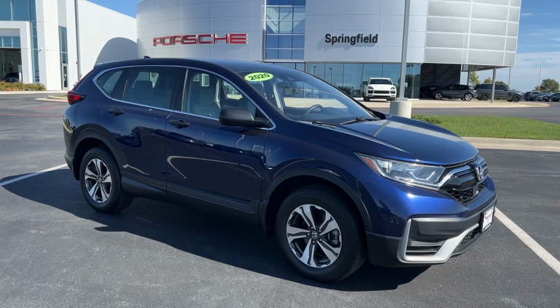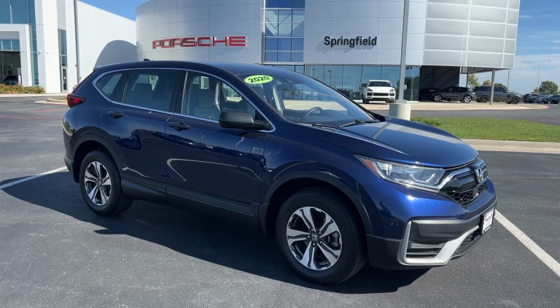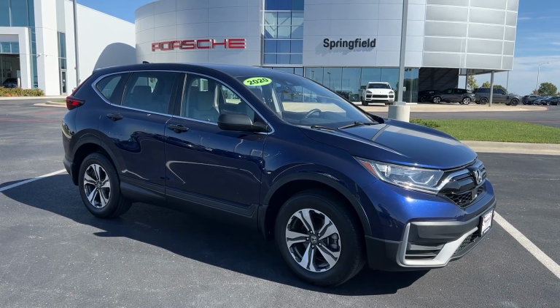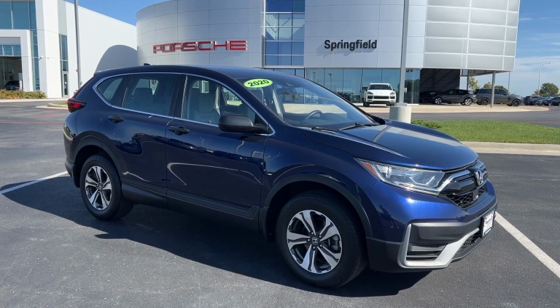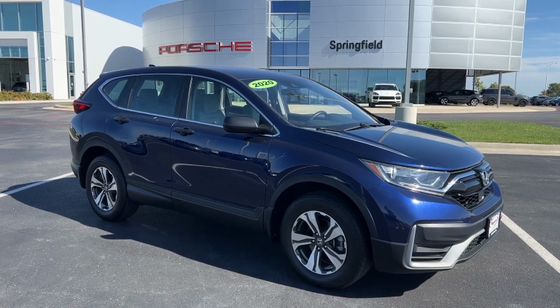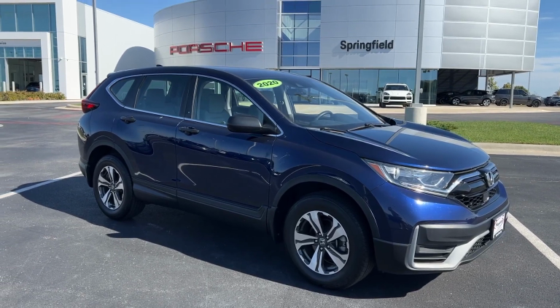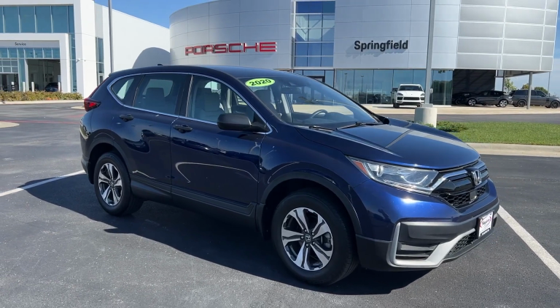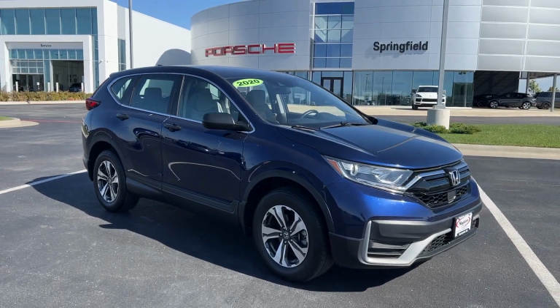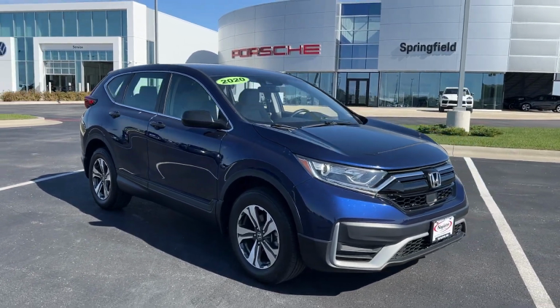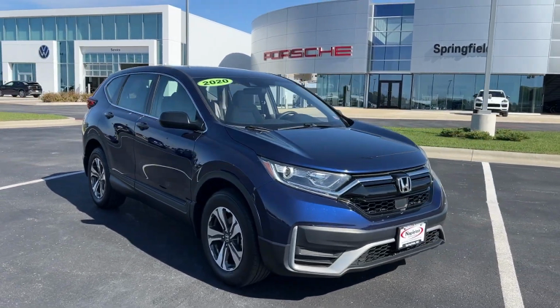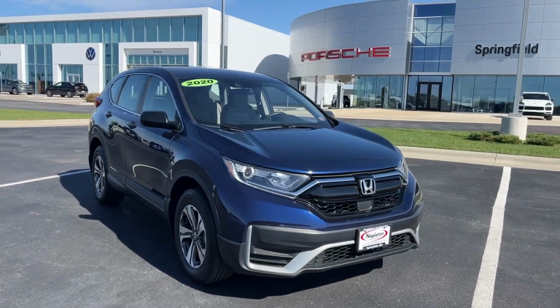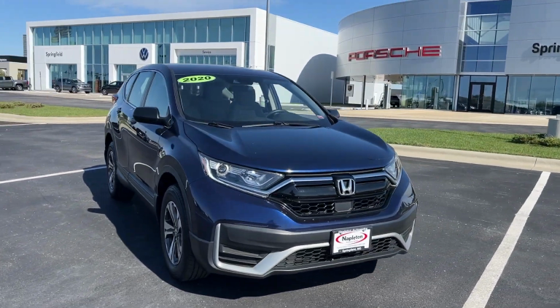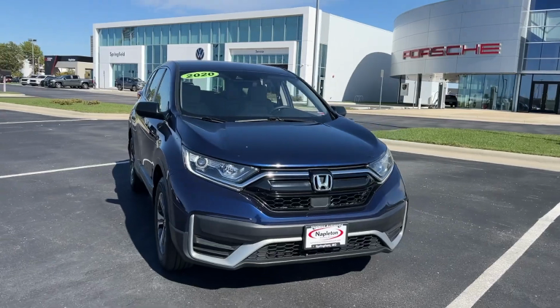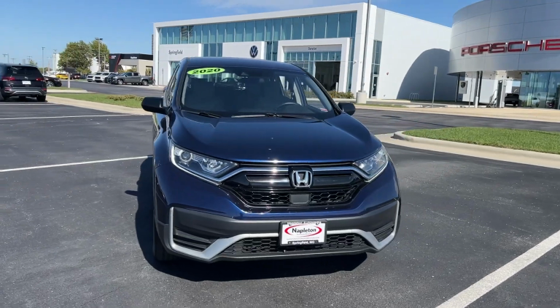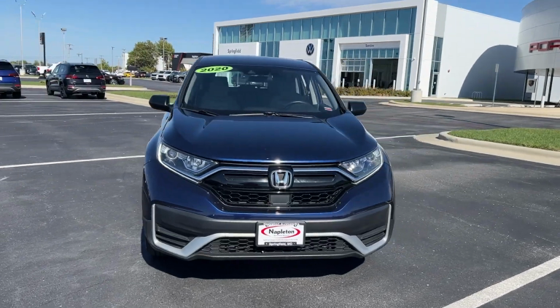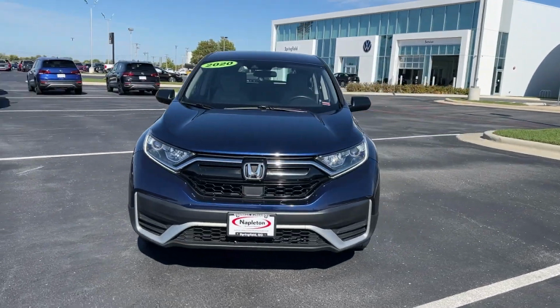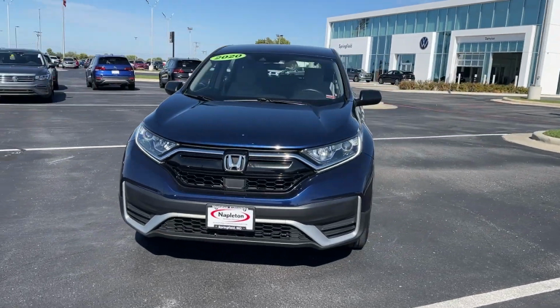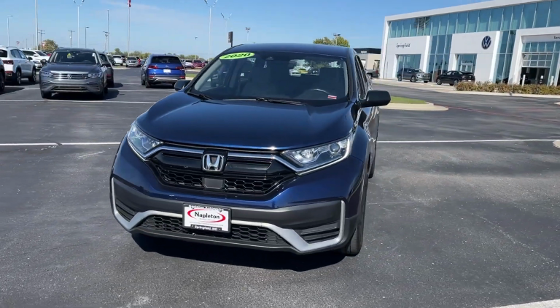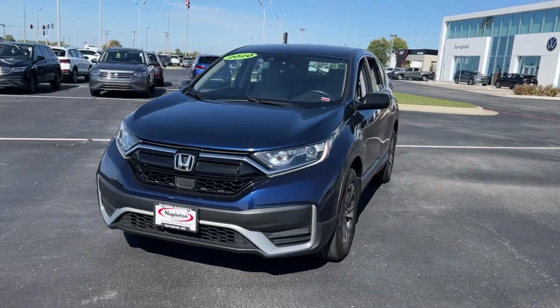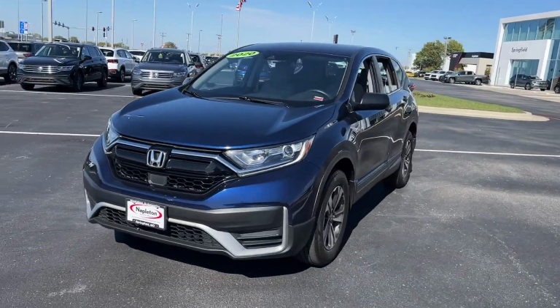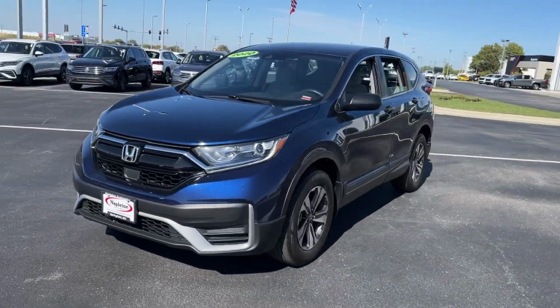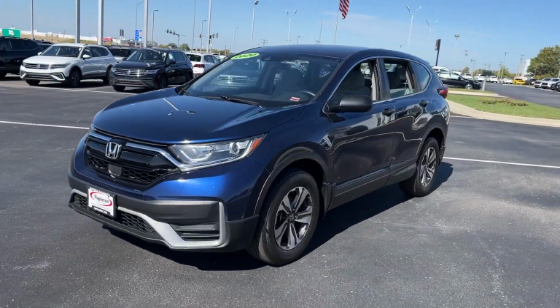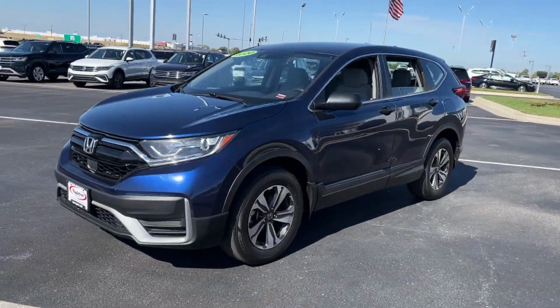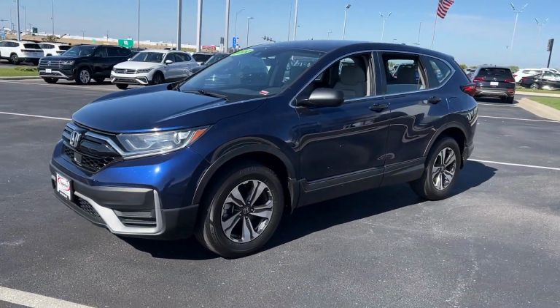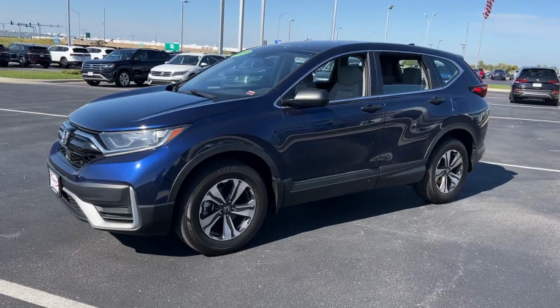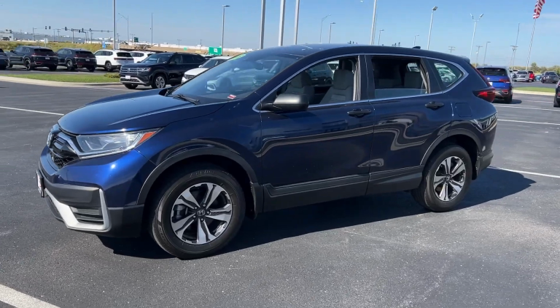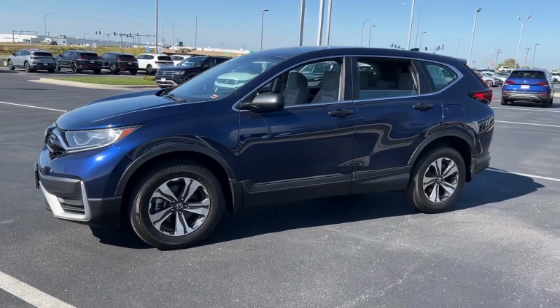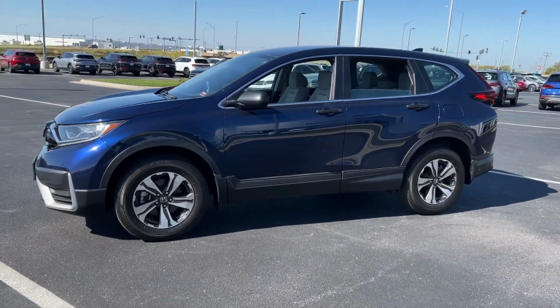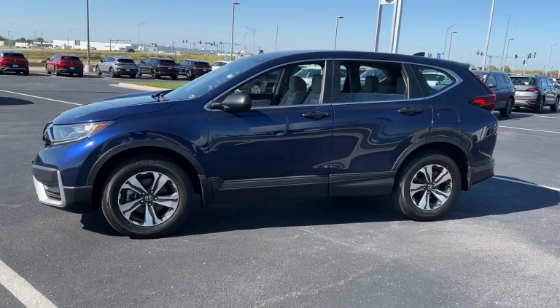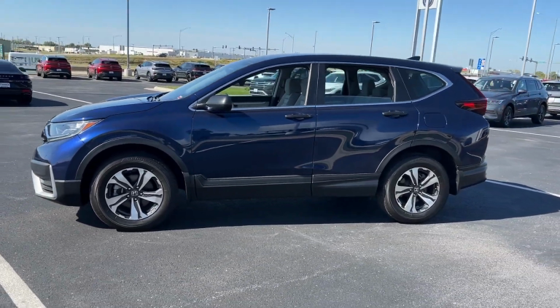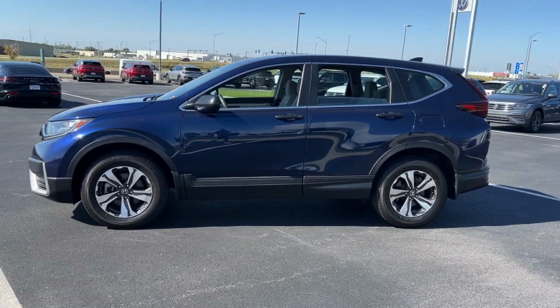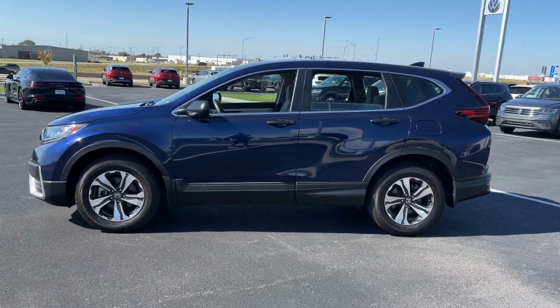Take a moment to check out the 2020 Honda CR-V. With less than 60,000 miles on the odometer, this vehicle provides excellent value. Prepare to fall in love with this sleek, tech-savvy CR-V.